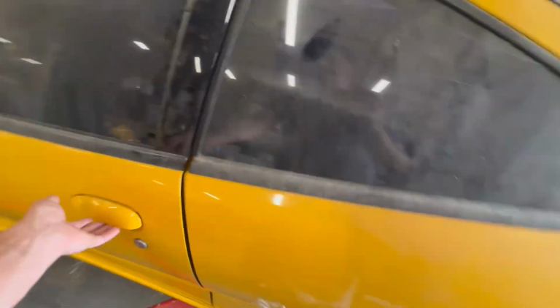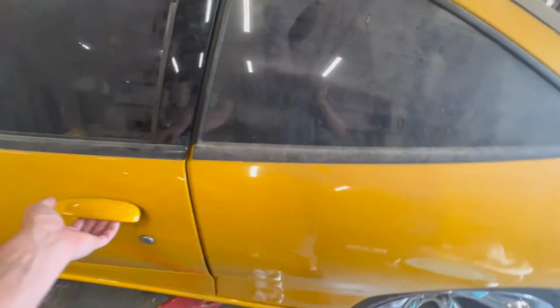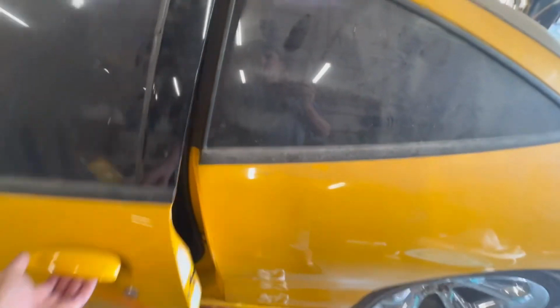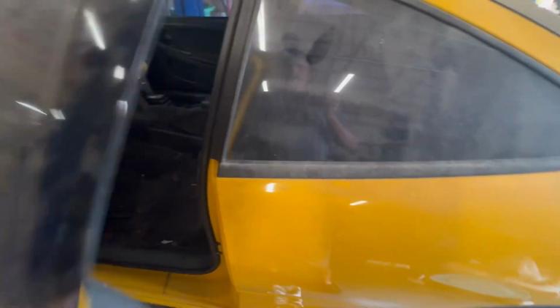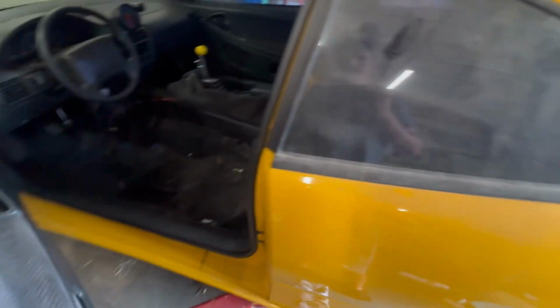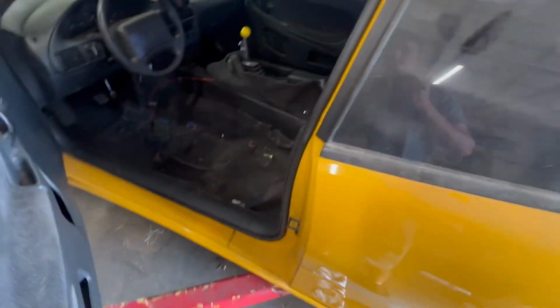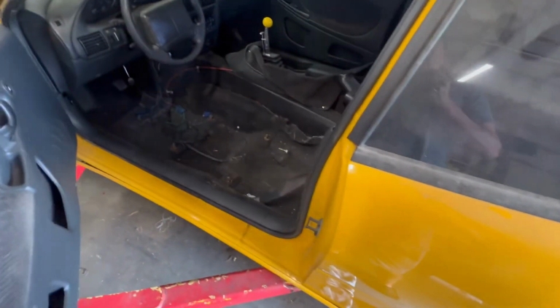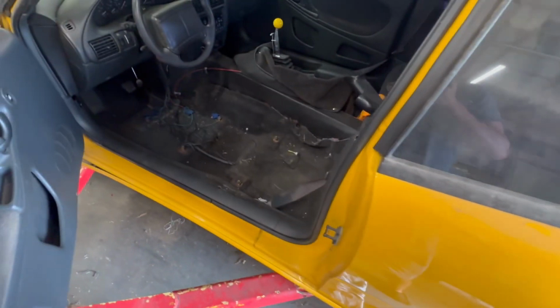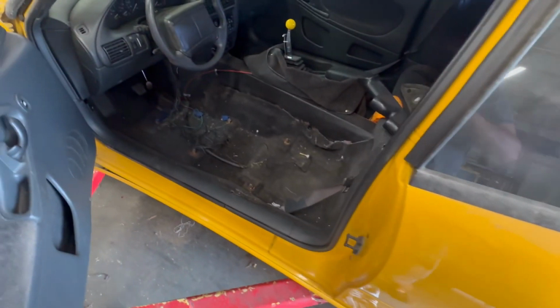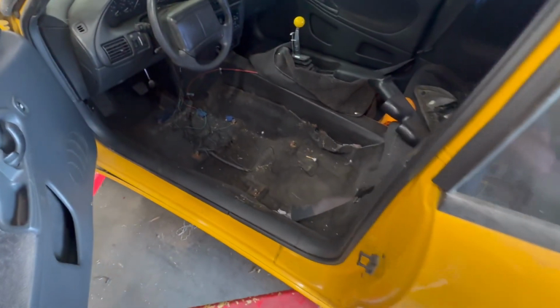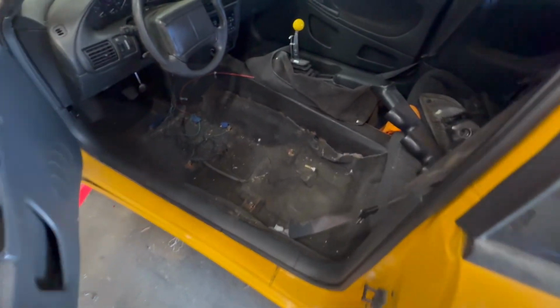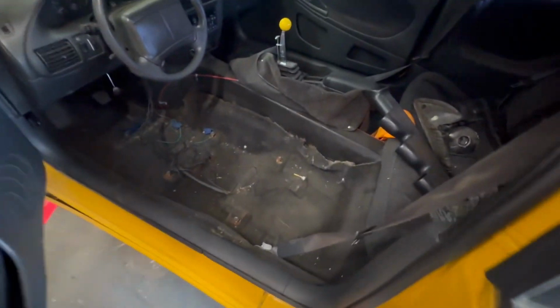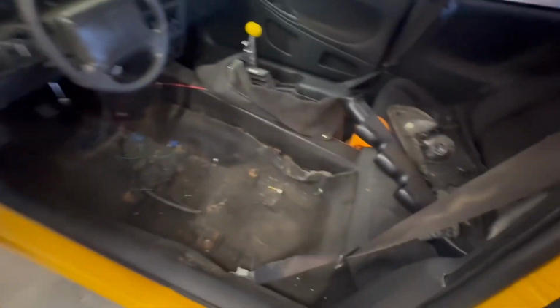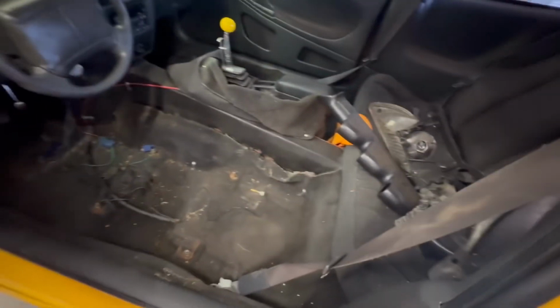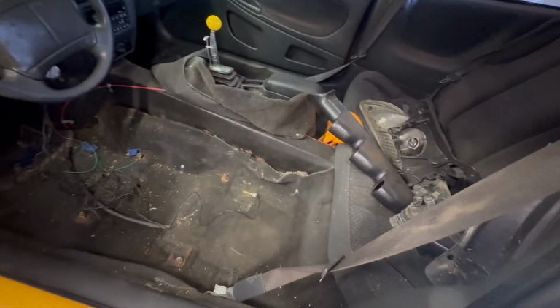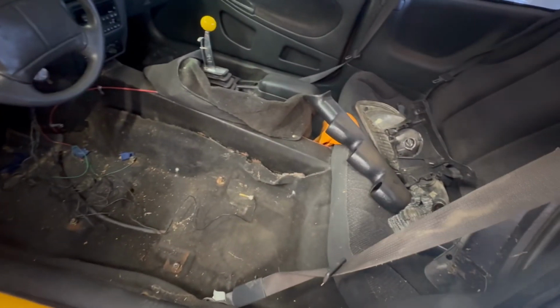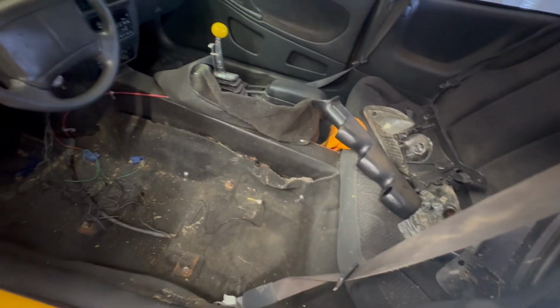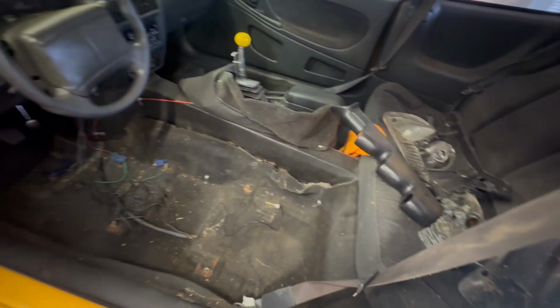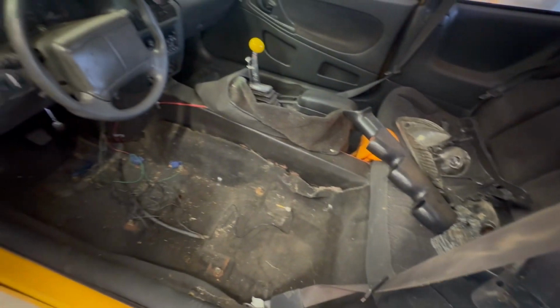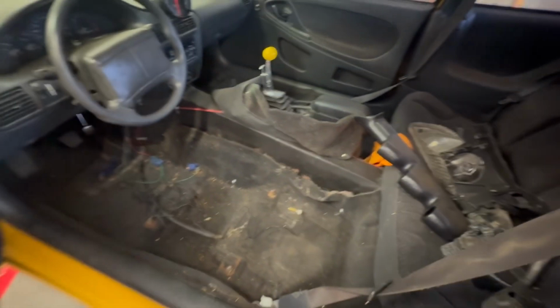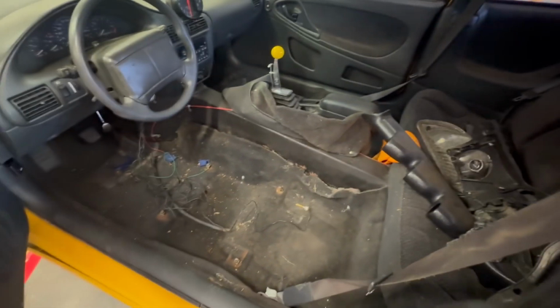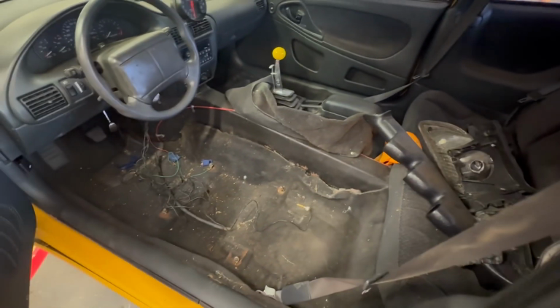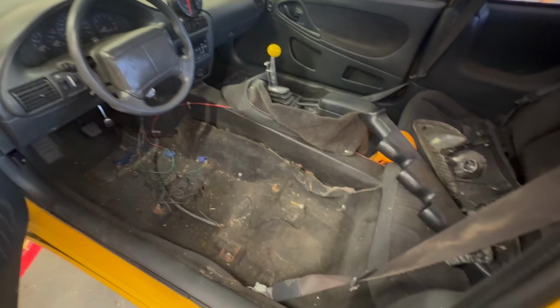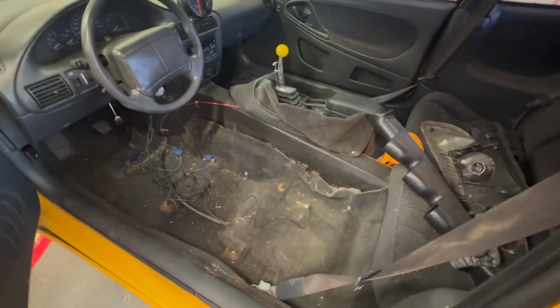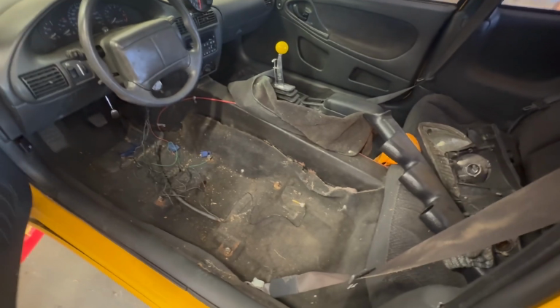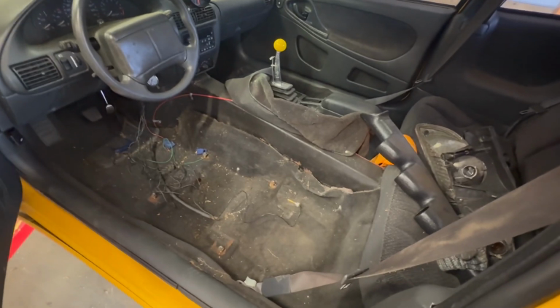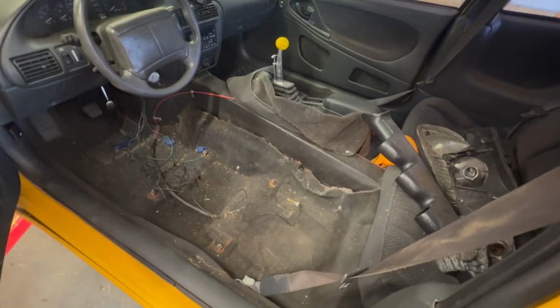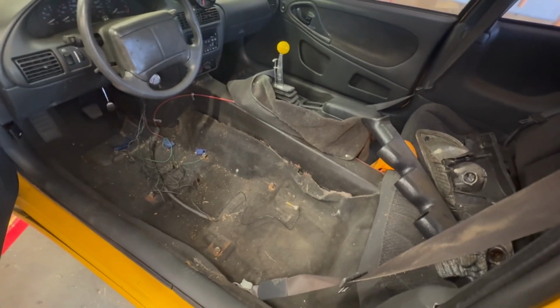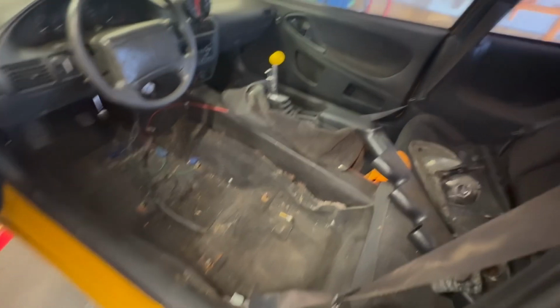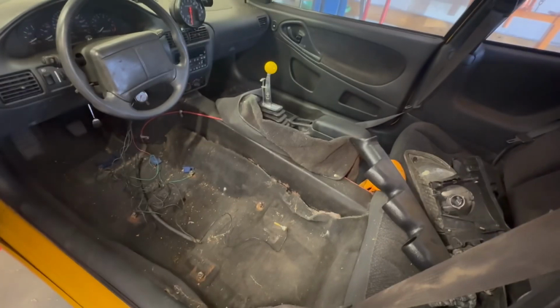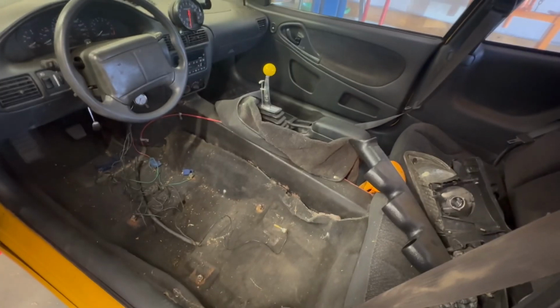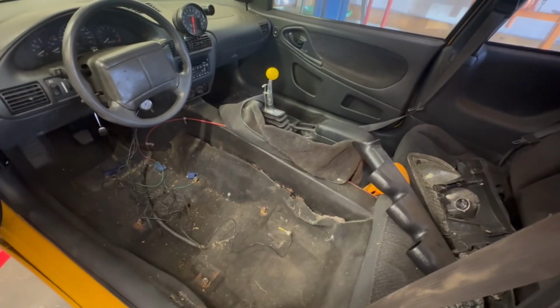I cleaned out the inside so you can kind of see it now. It smells like an old Cavalier, that's for sure.